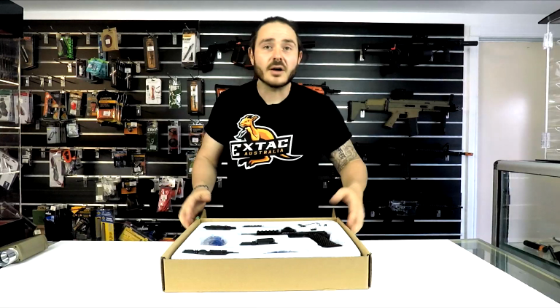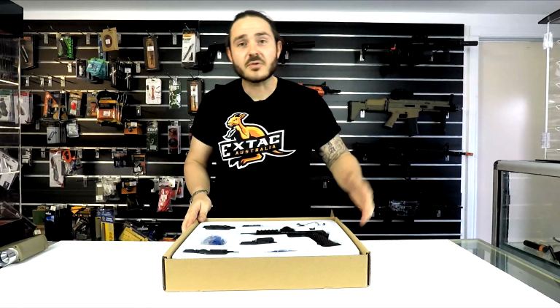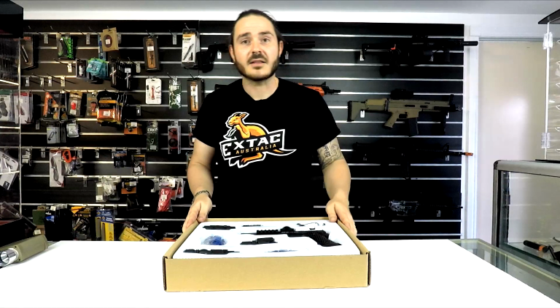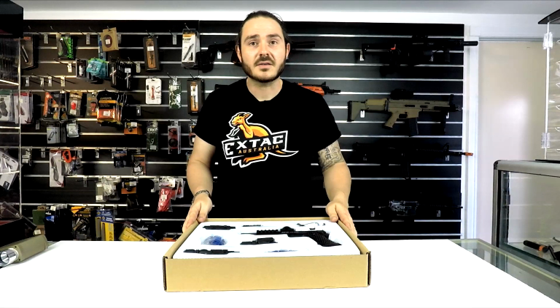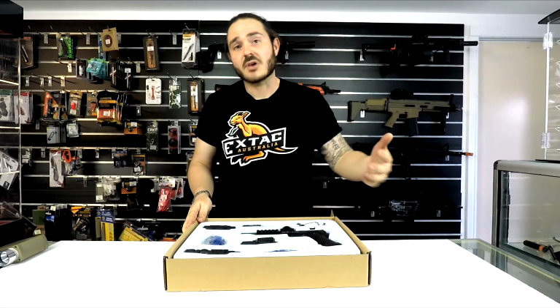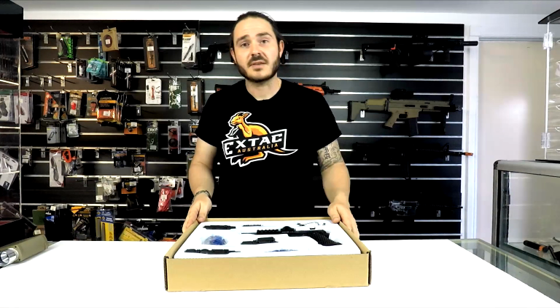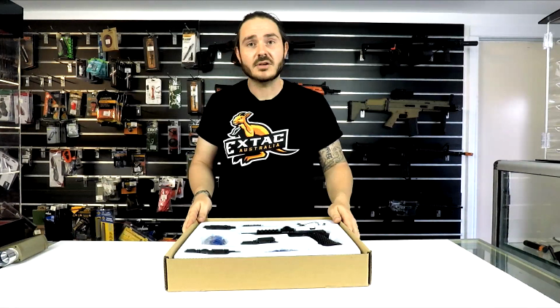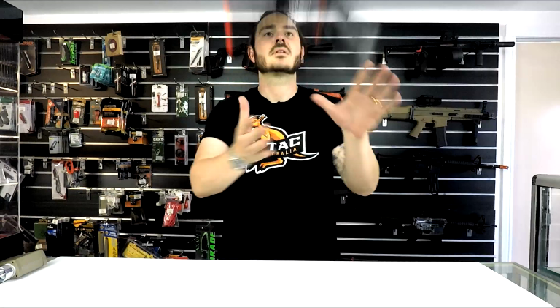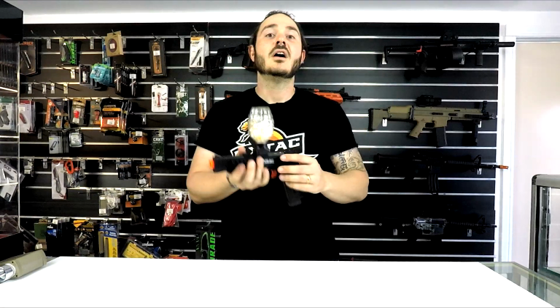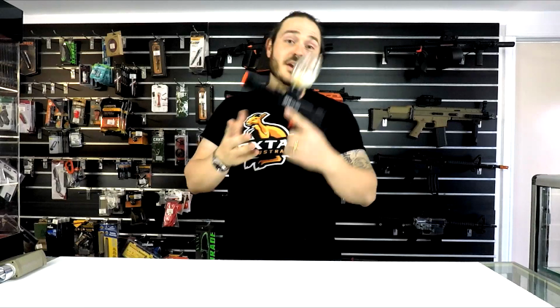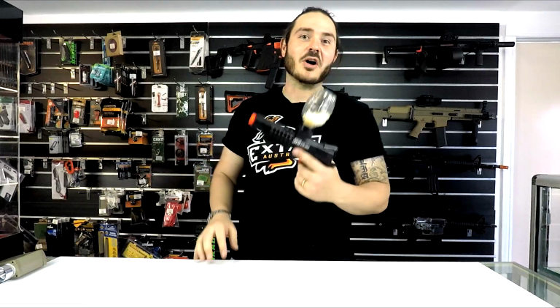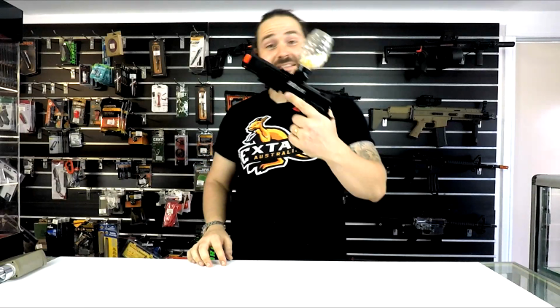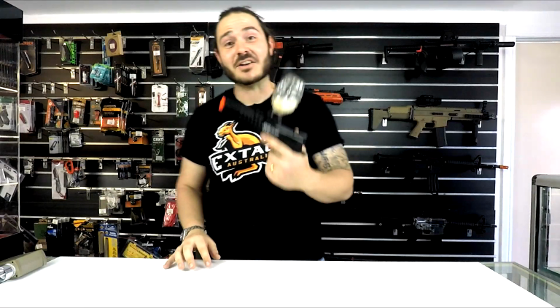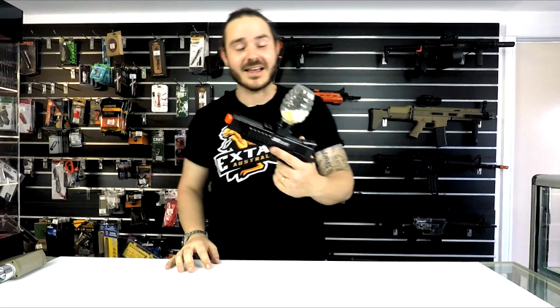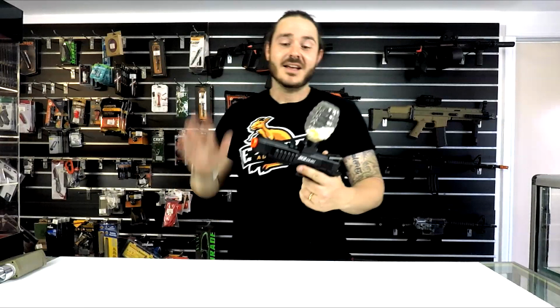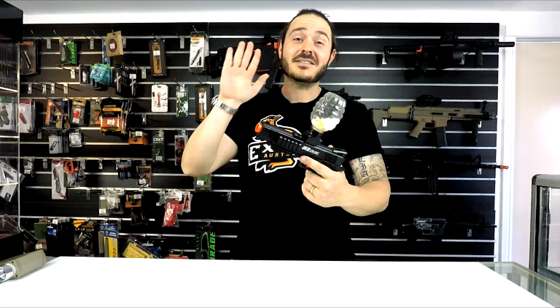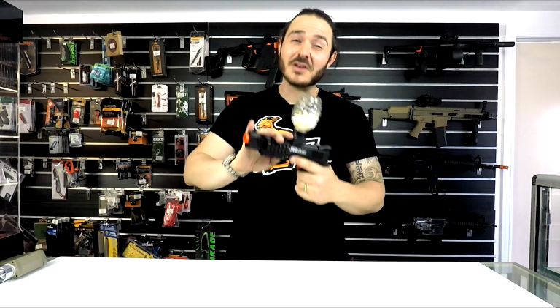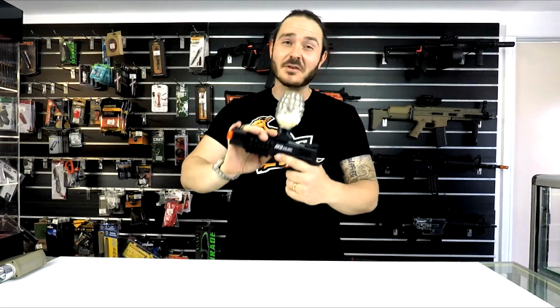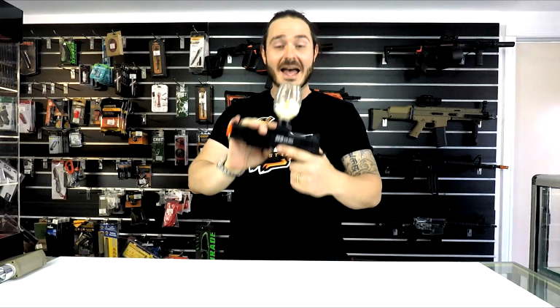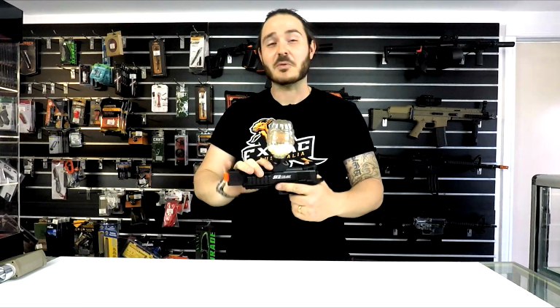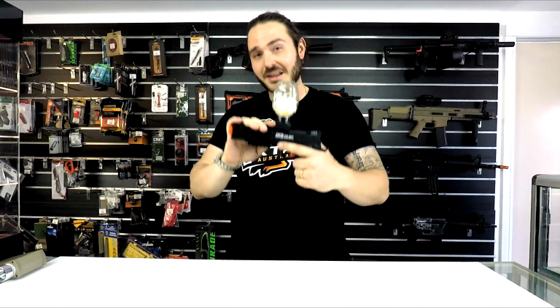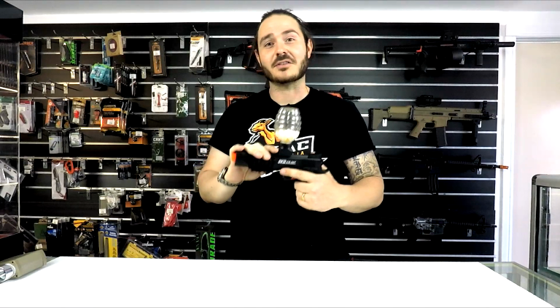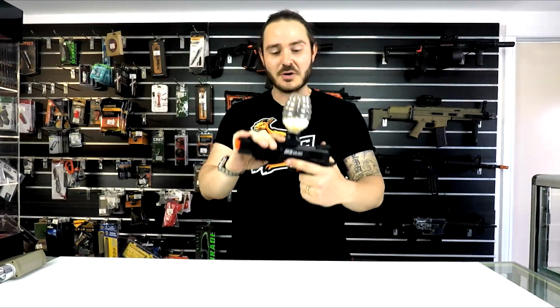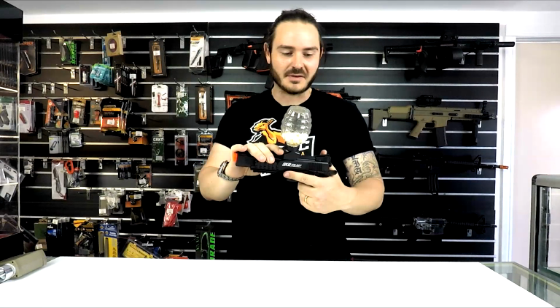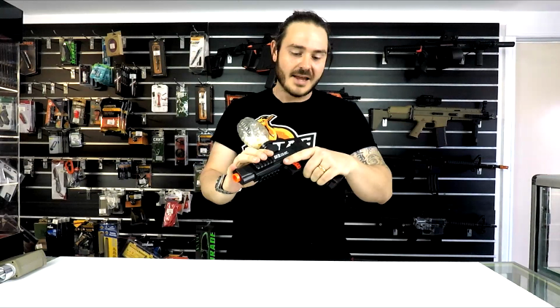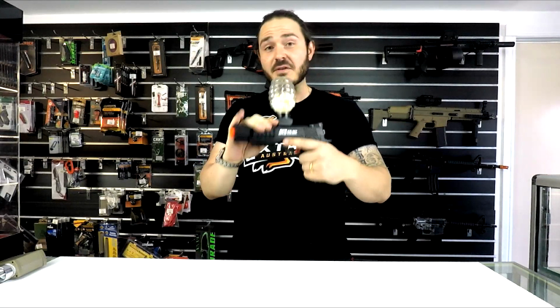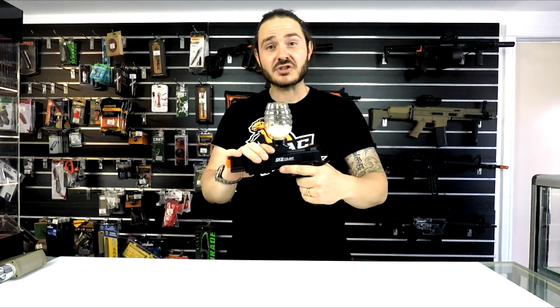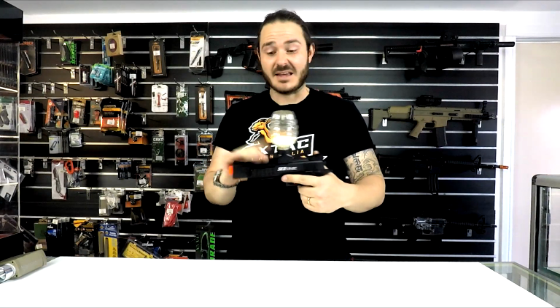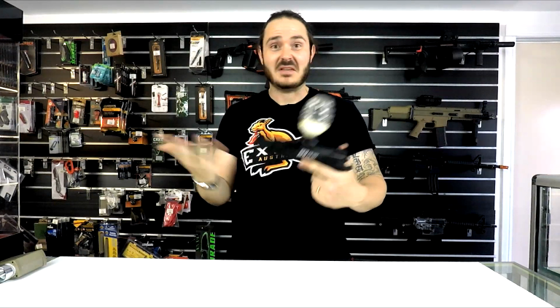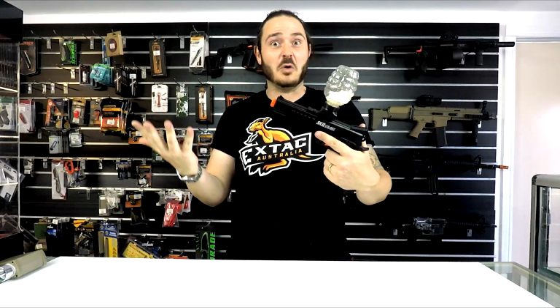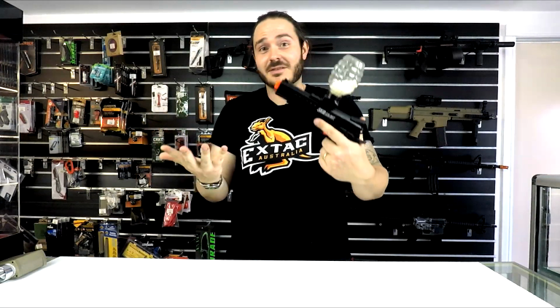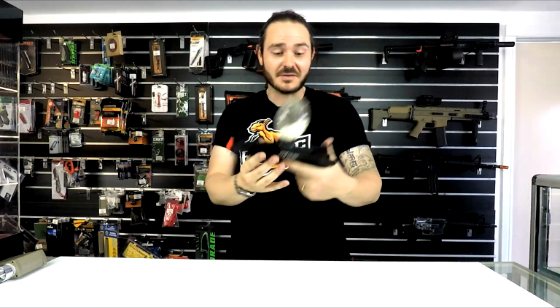Alright guys, enough talking about what's in the box — let's grab one and see how she looks. Here it is, the SKD 1911. This is the first pistol we've had here and we're really excited to show you guys. First impressions — it's awesome because it's a pistol.